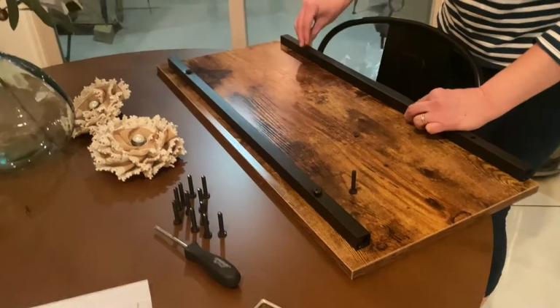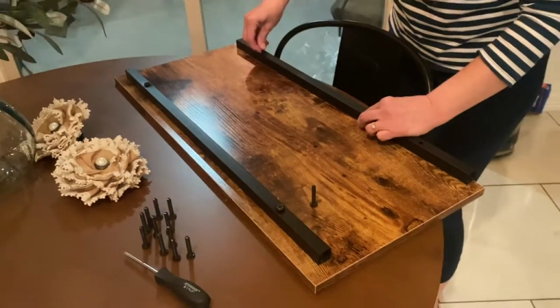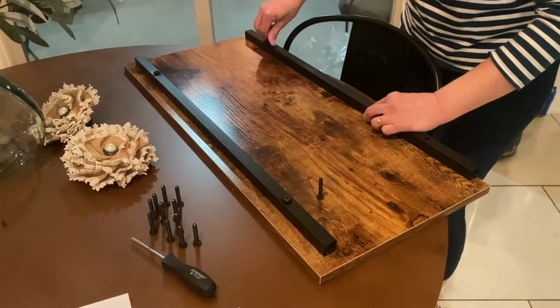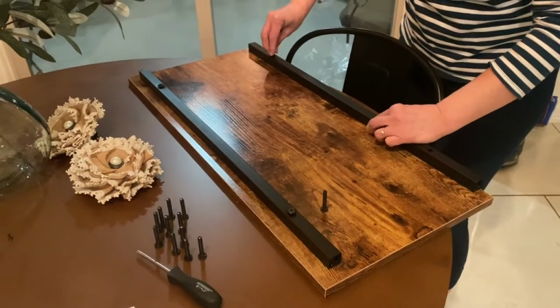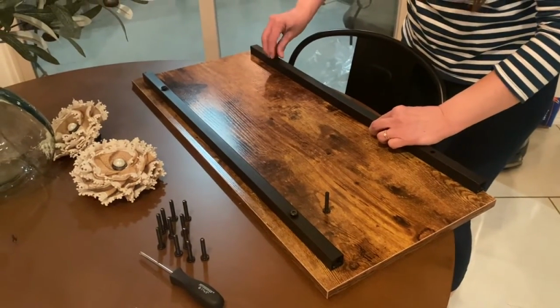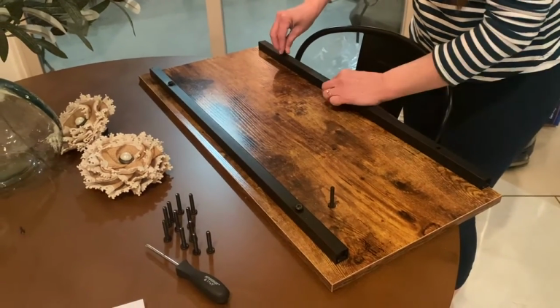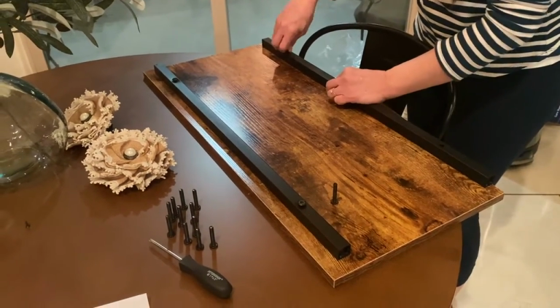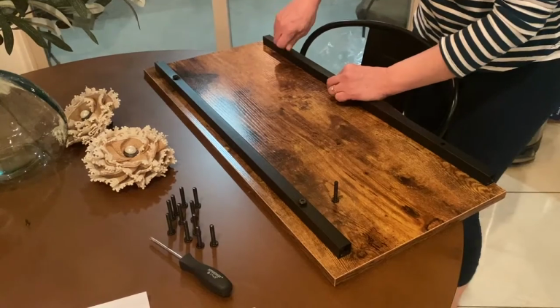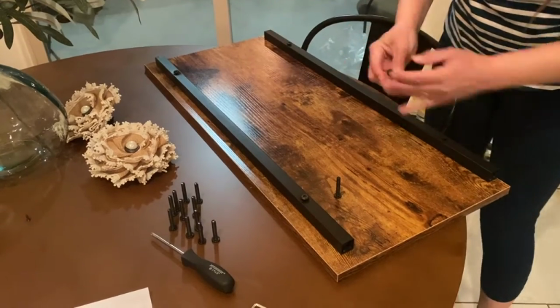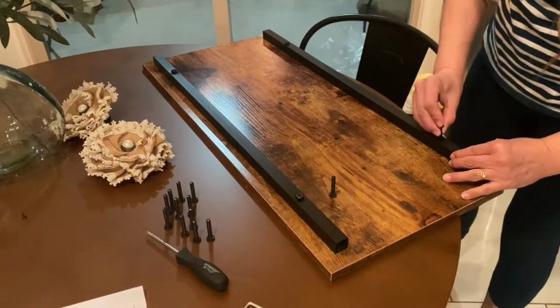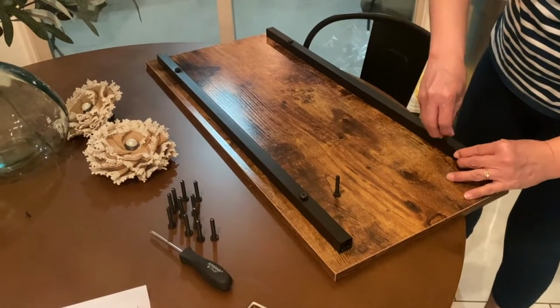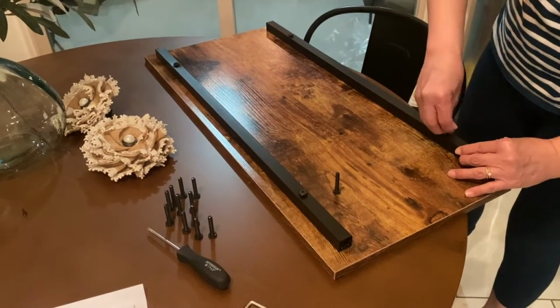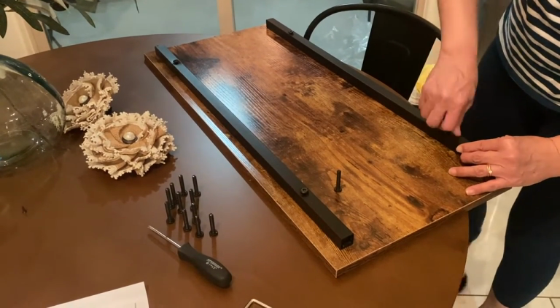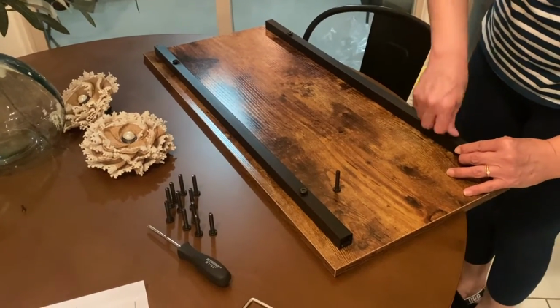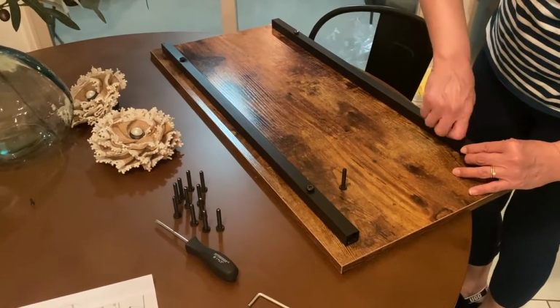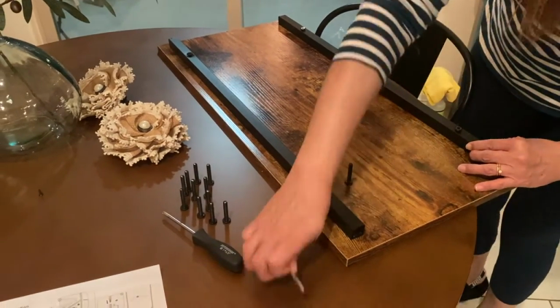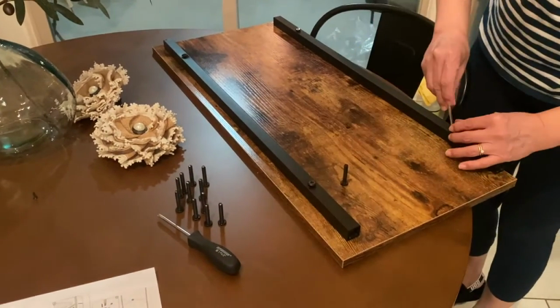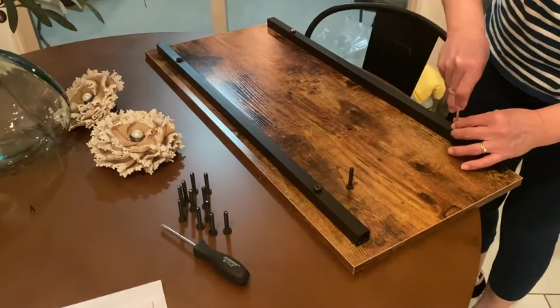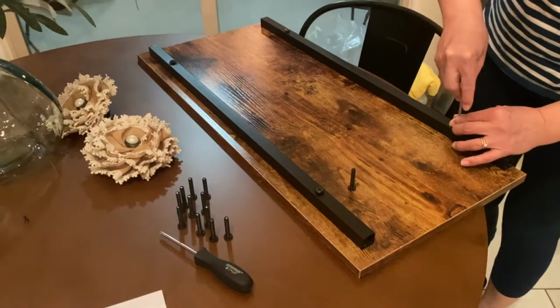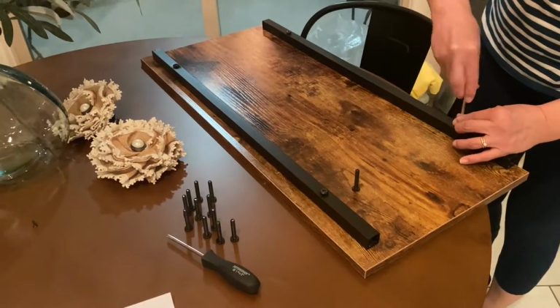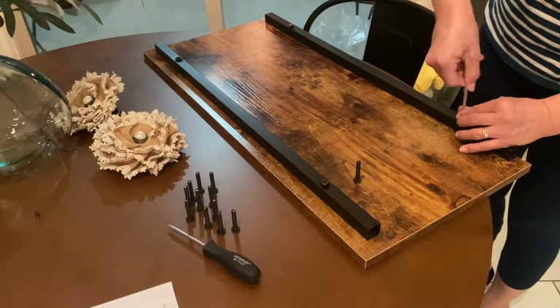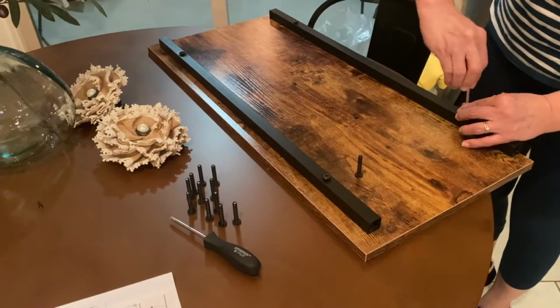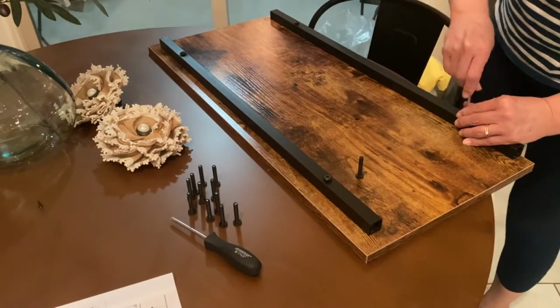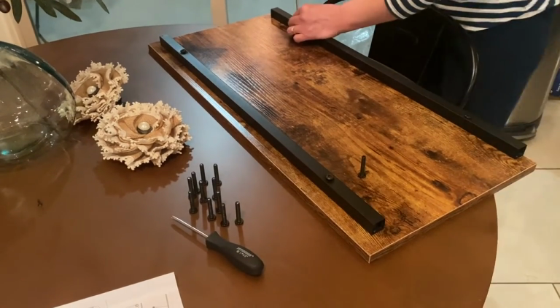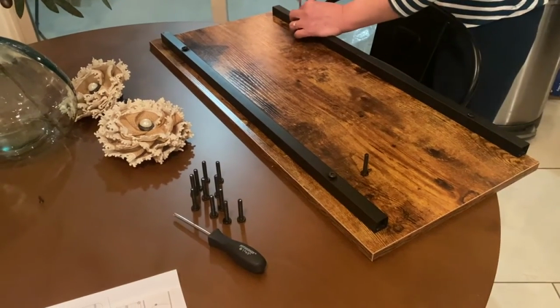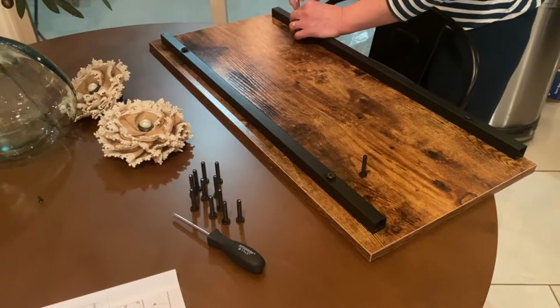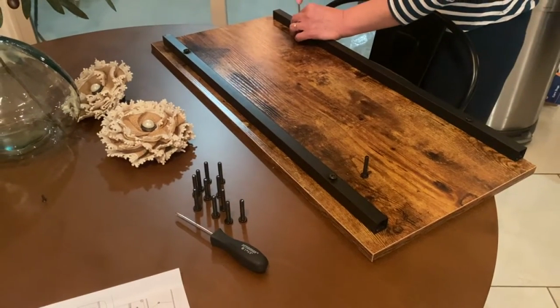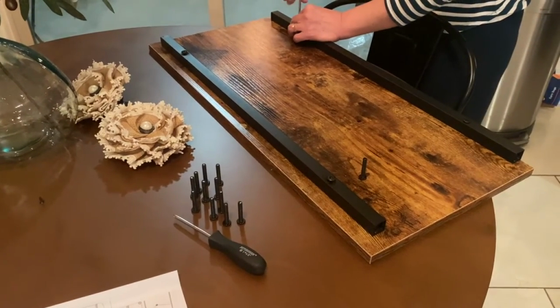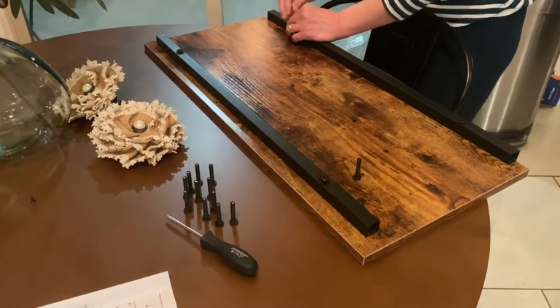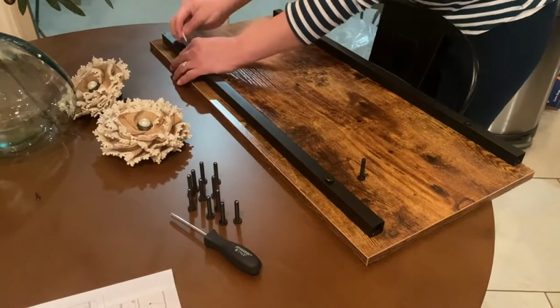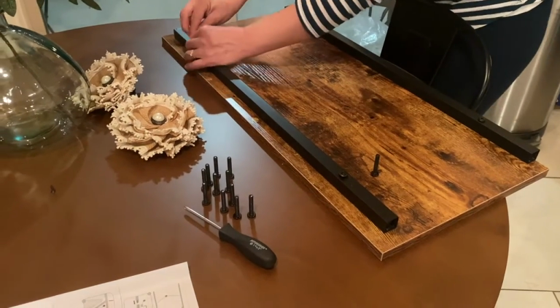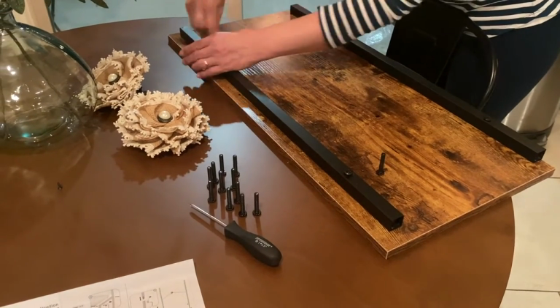As I'm assembling my hall tree, I just wanted to let you guys know how I've been redecorating my entryway. My hall tree is matching the table that I did assemble on my last video — if you didn't see it, please go back and see it.